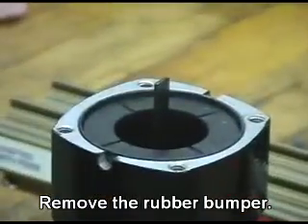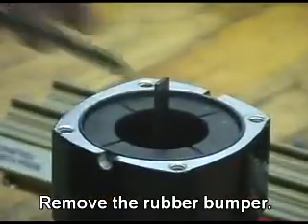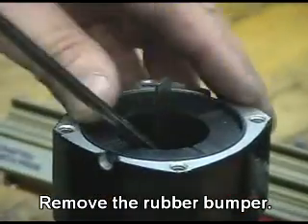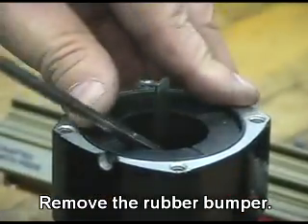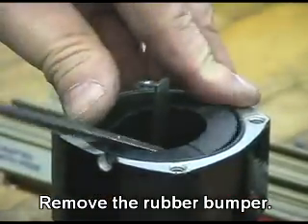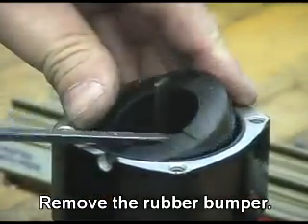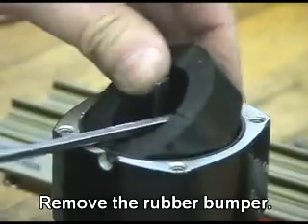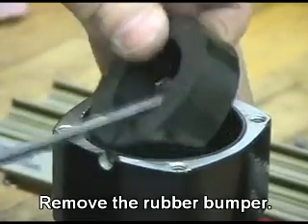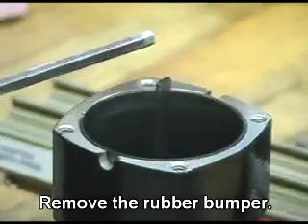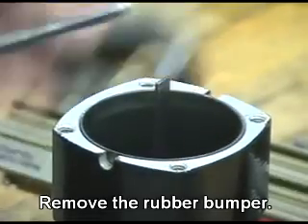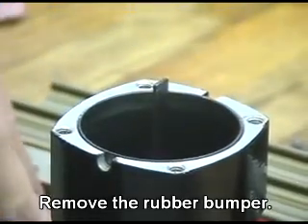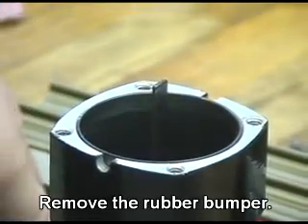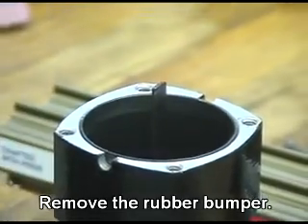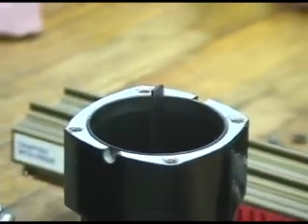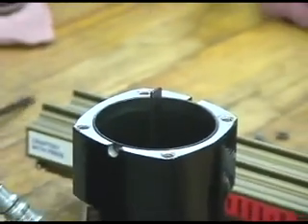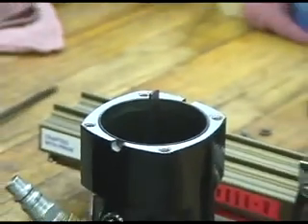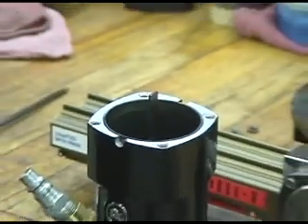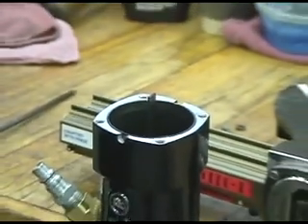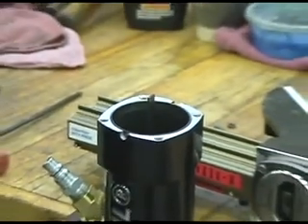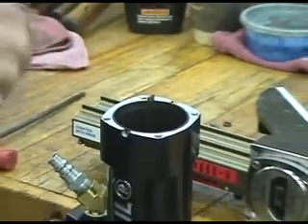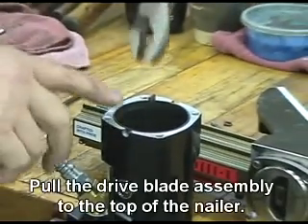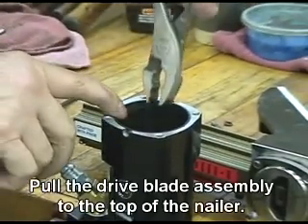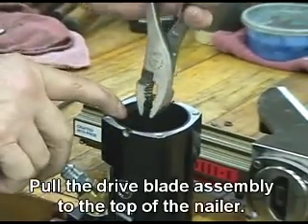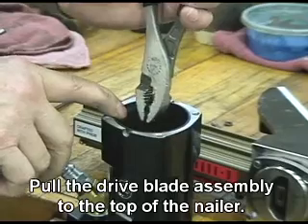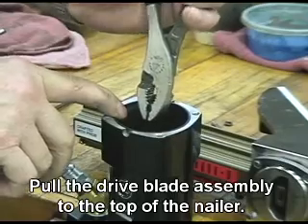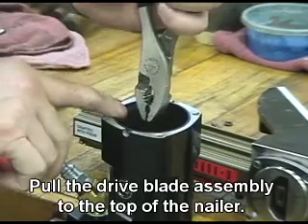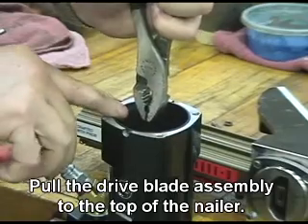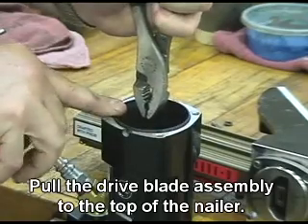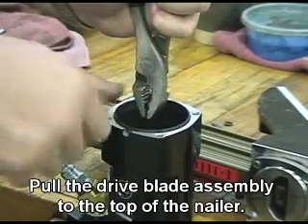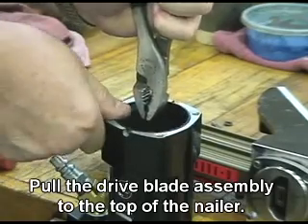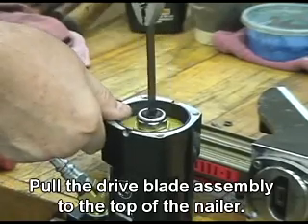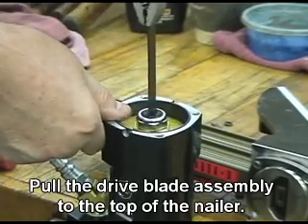Remove the rubber bumper. Pull the drive blade assembly to the top of the nailer.